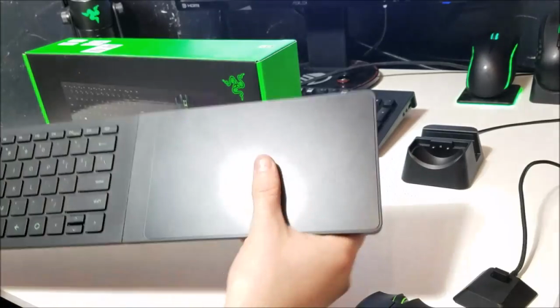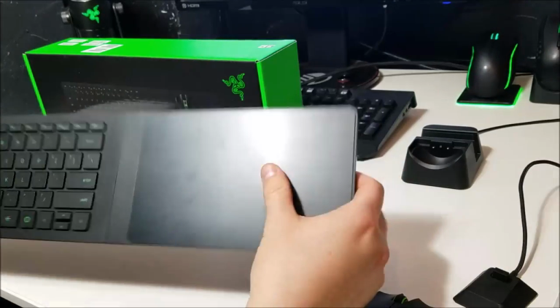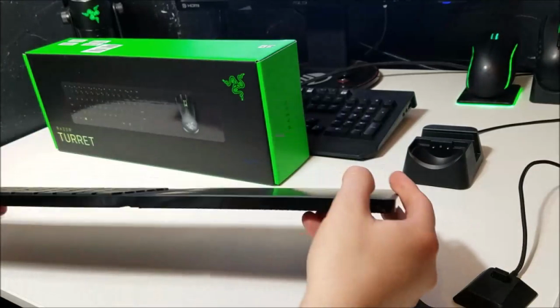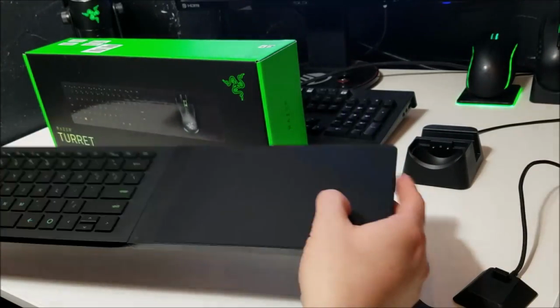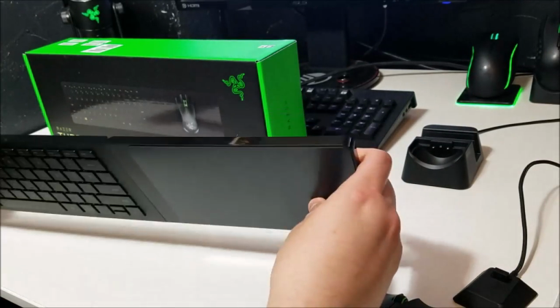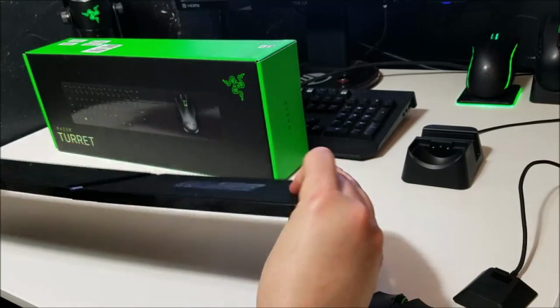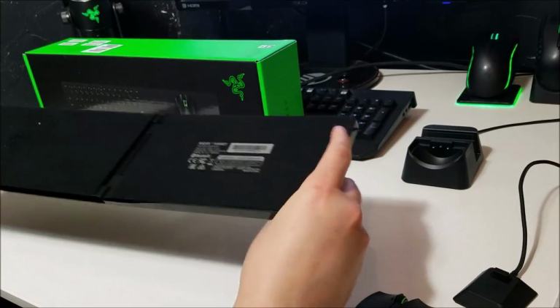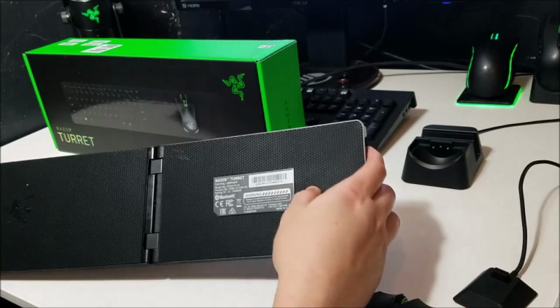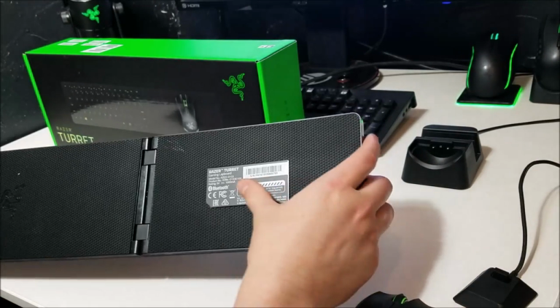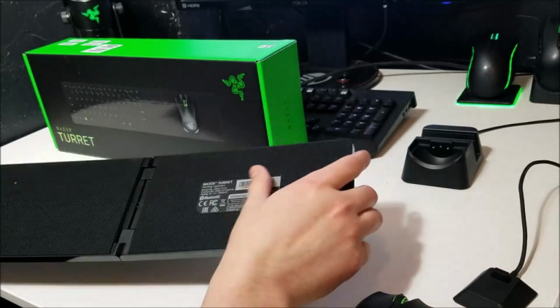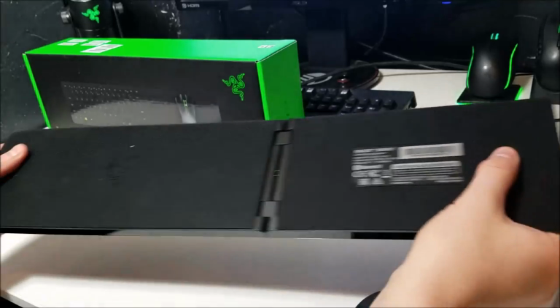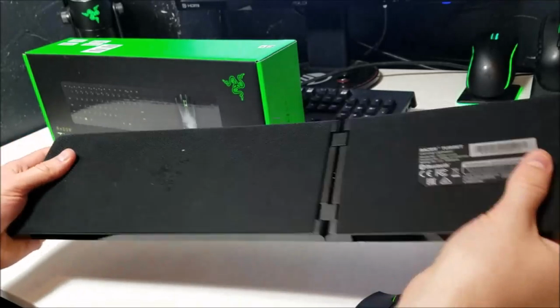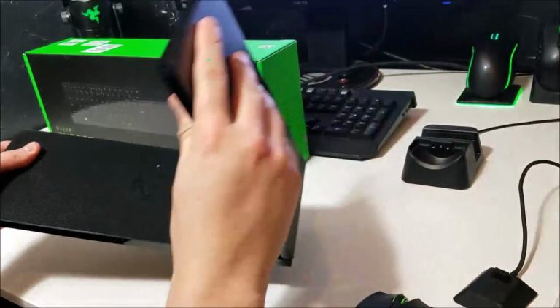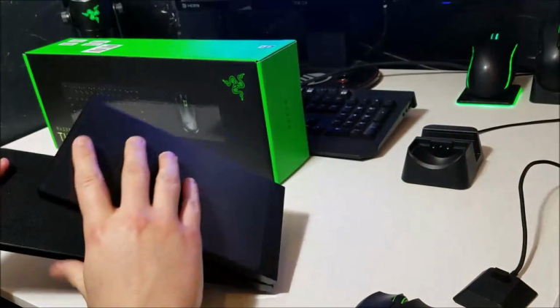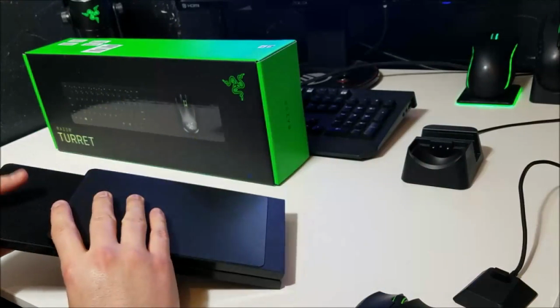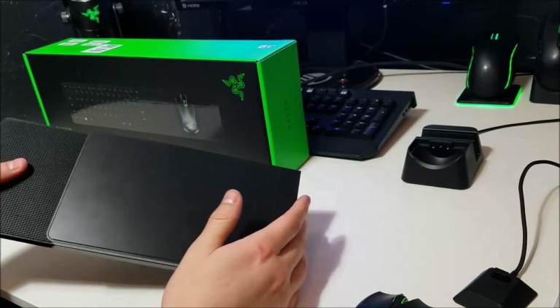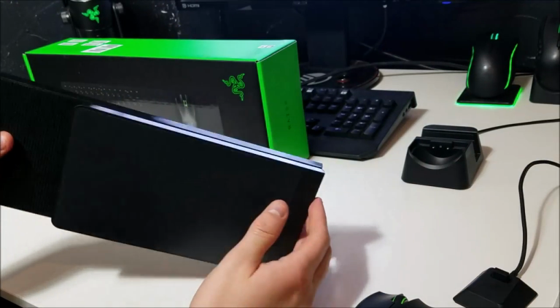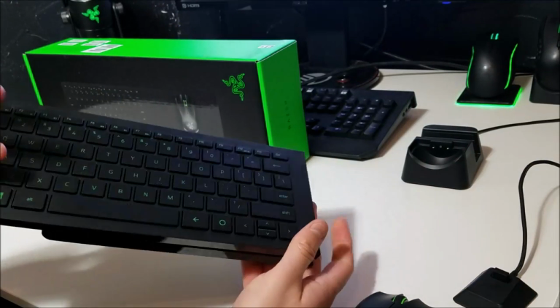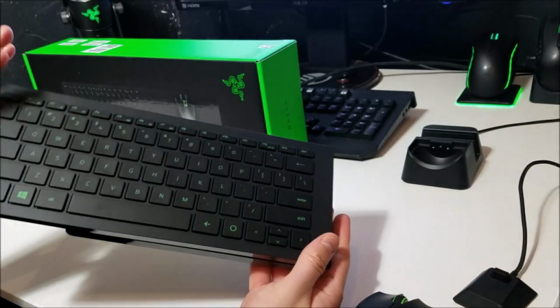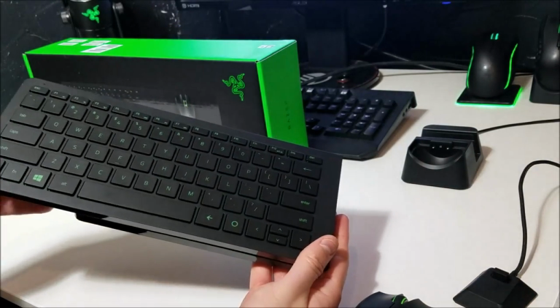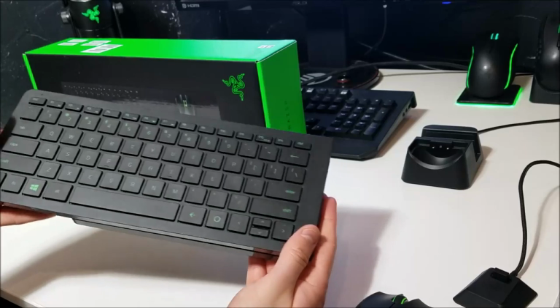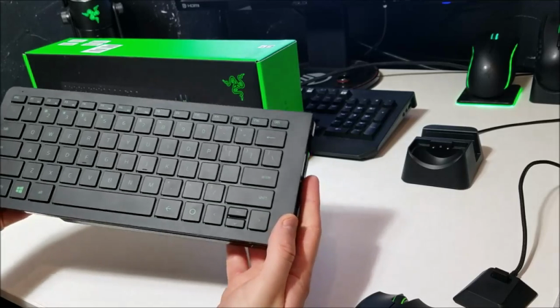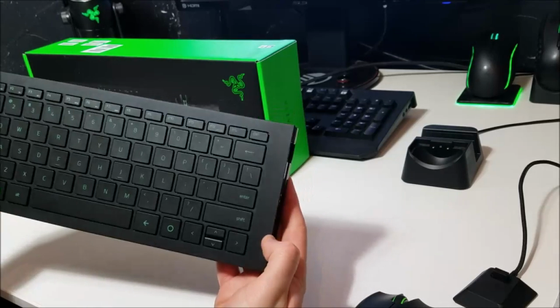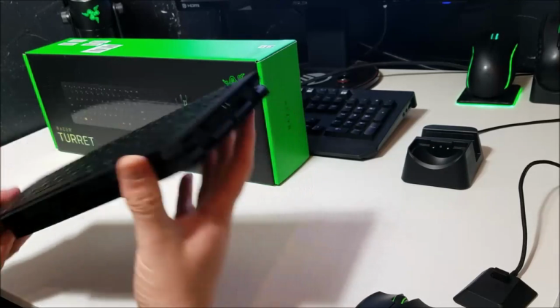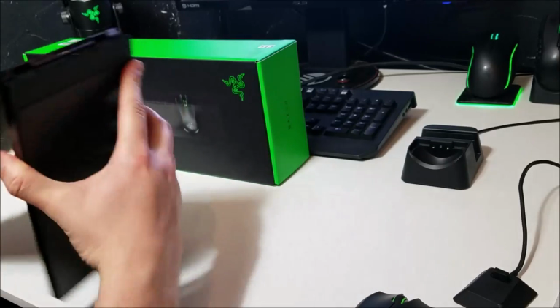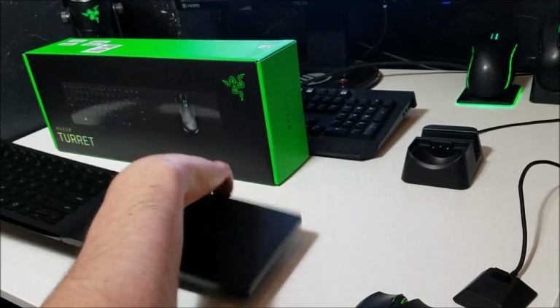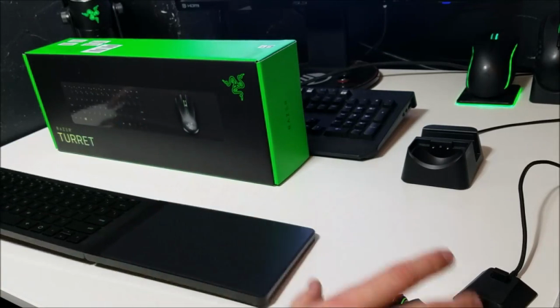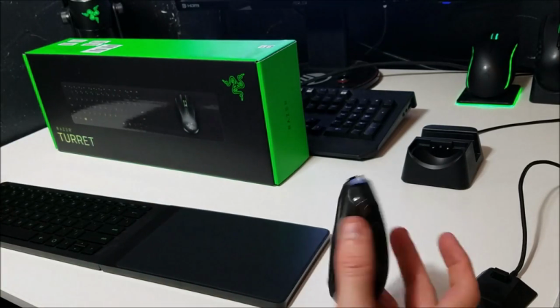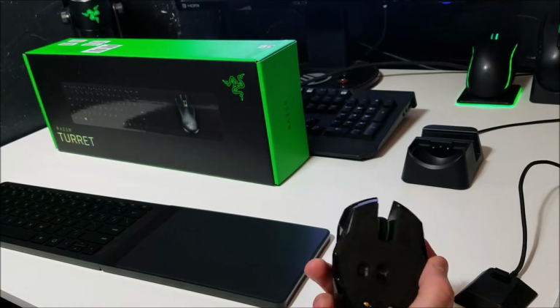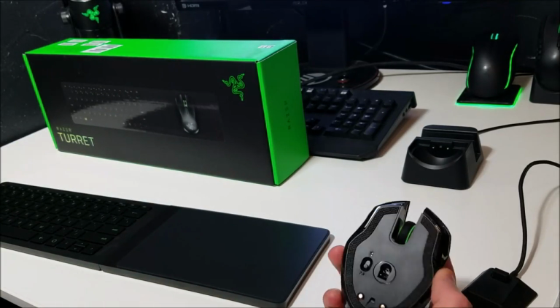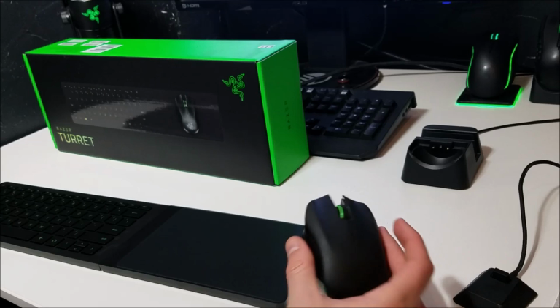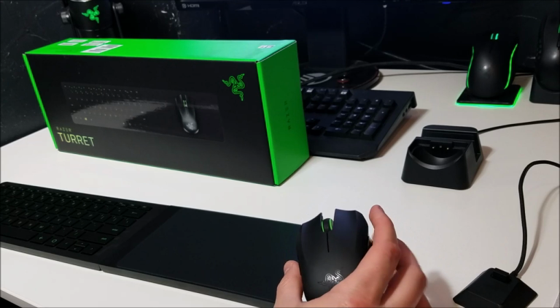I love the charging dock. I love just folding up the keyboard and the mouse pad, folding it up, sliding it in the dock, putting the mouse on the dock, and that's it. Another thing I like is that the mouse and keyboard are both very responsive in the game — I didn't notice any lag at all, which is great.